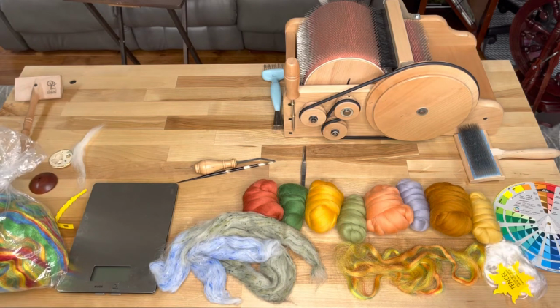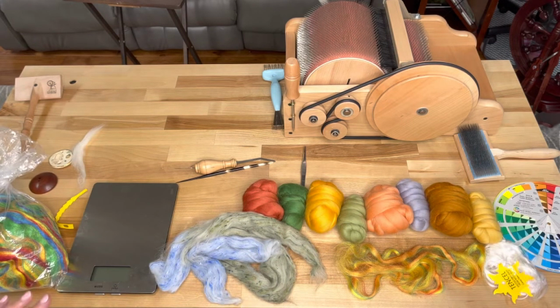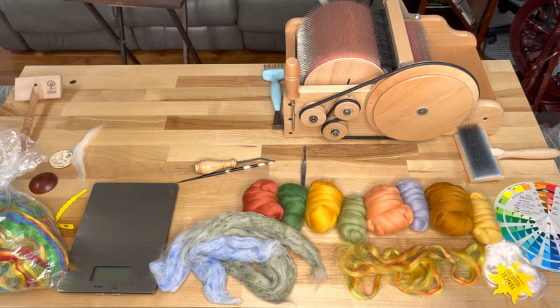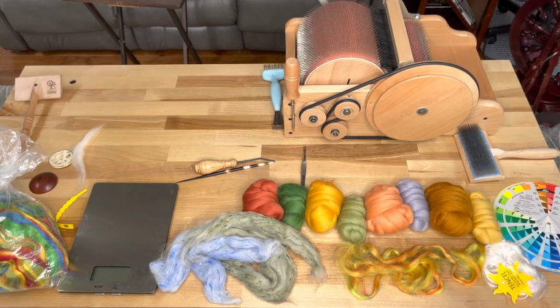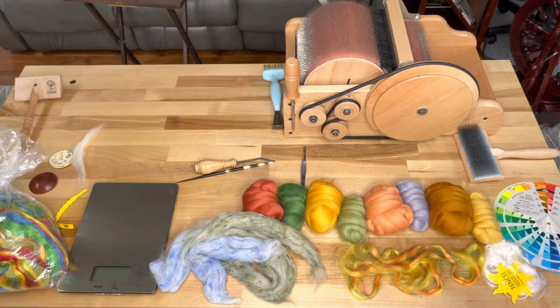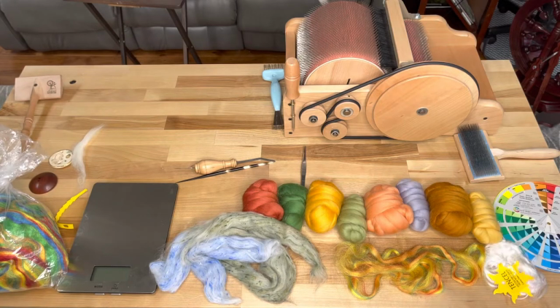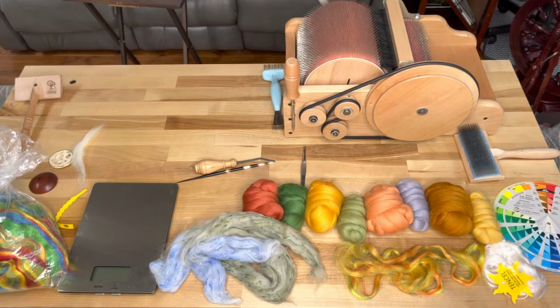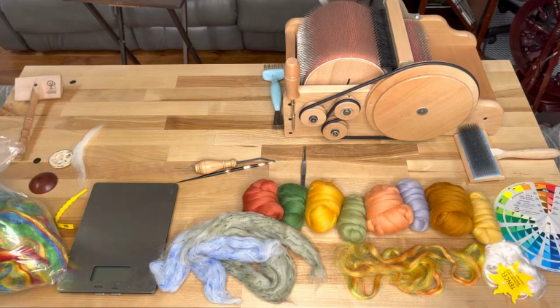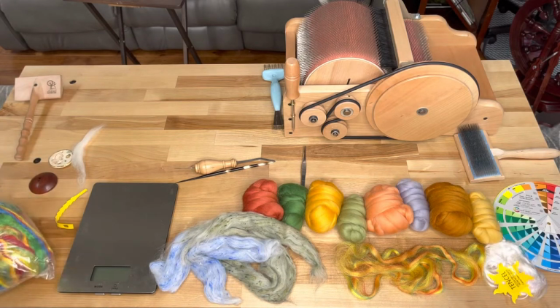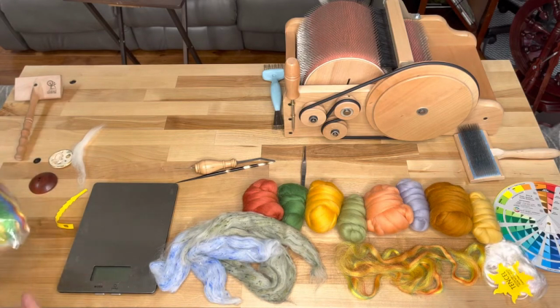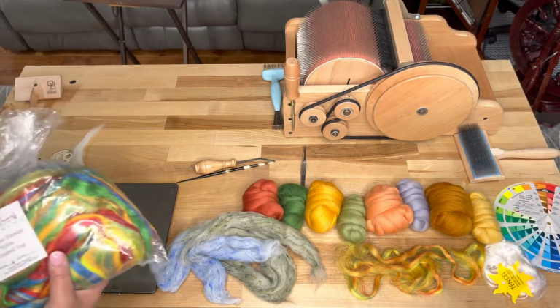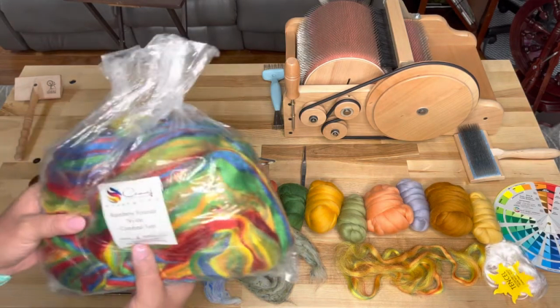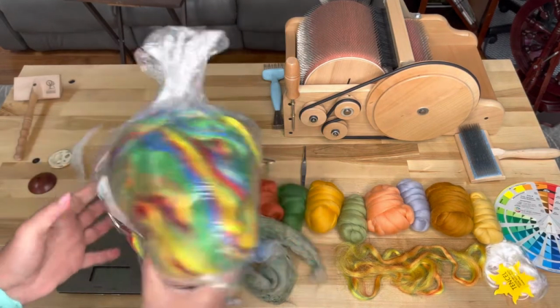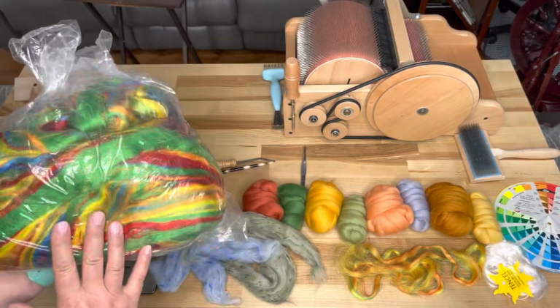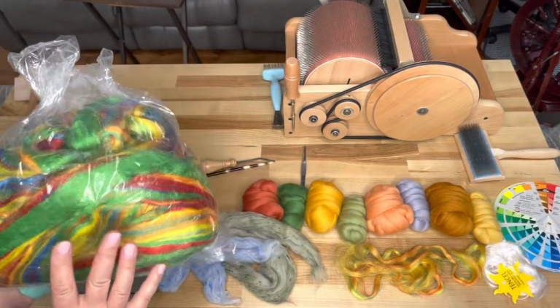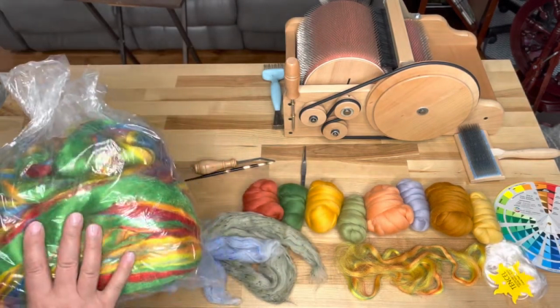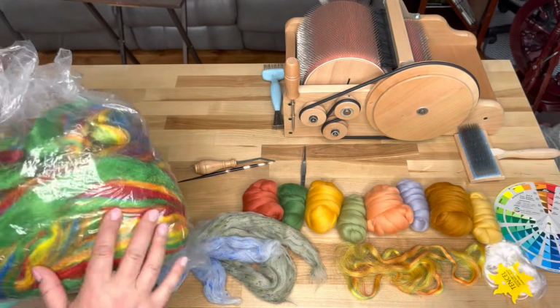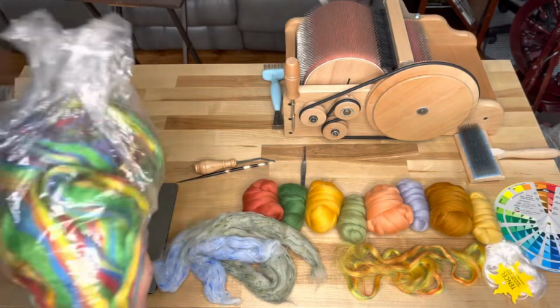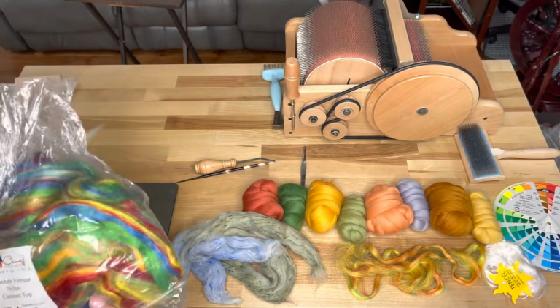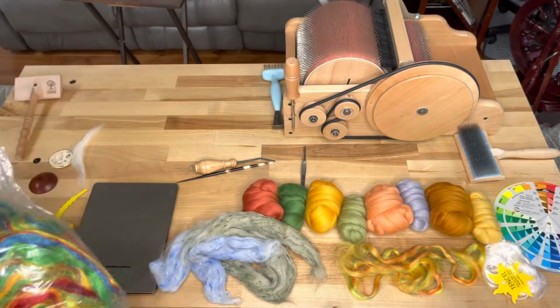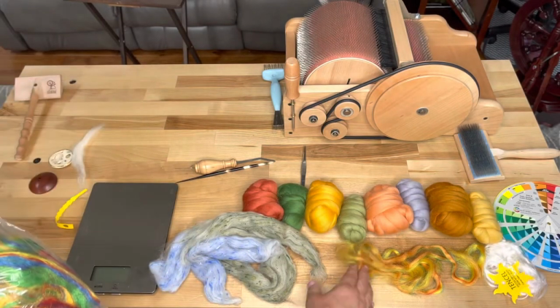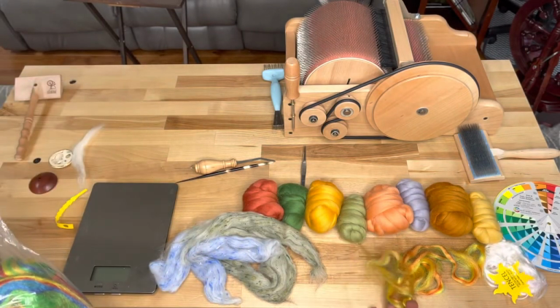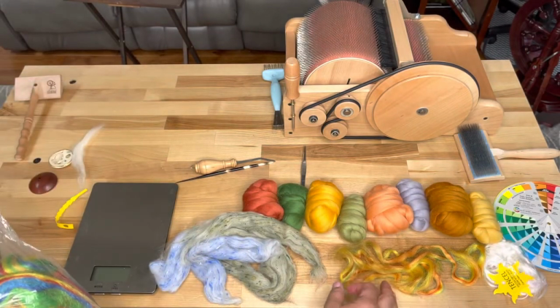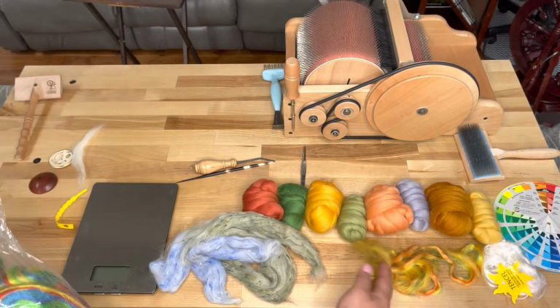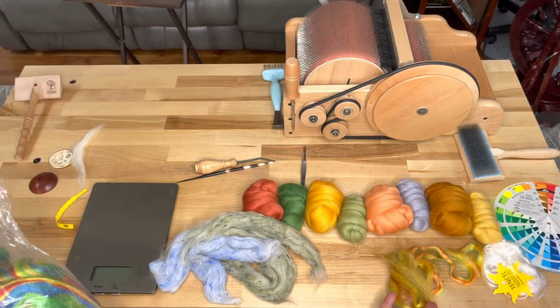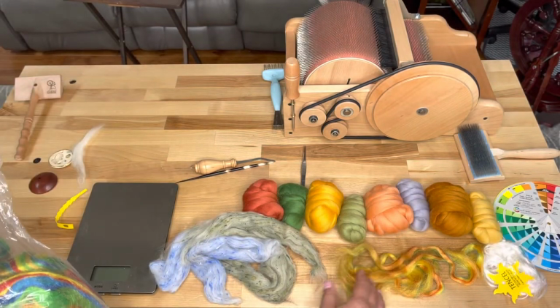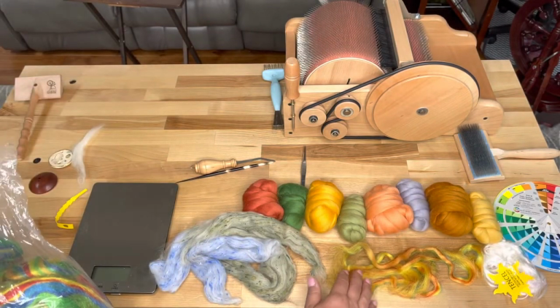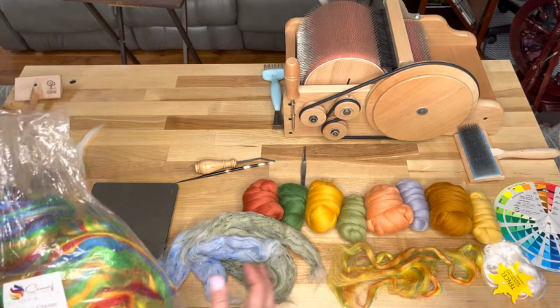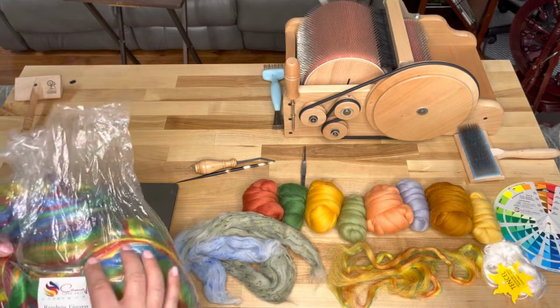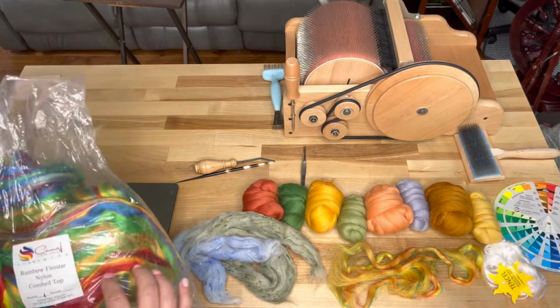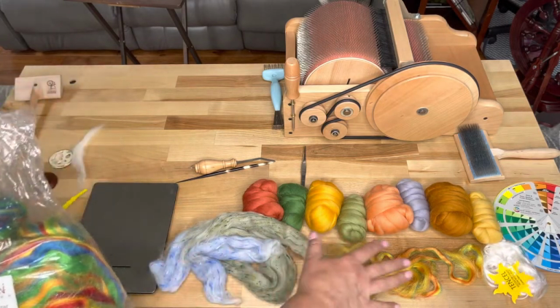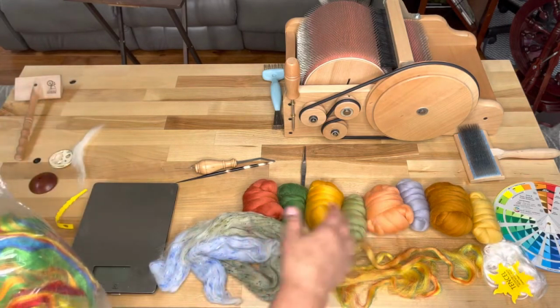This is all fiber that I got from Kanash Fibers. I have this lovely one-pound bag of Firestar, and what I did was I just pulled out the yellow-orangey with a touch of green. I didn't want the blue and the red in here — it wouldn't go.